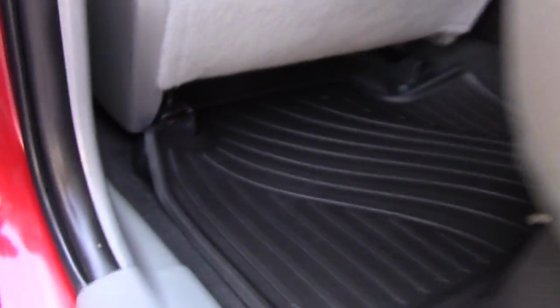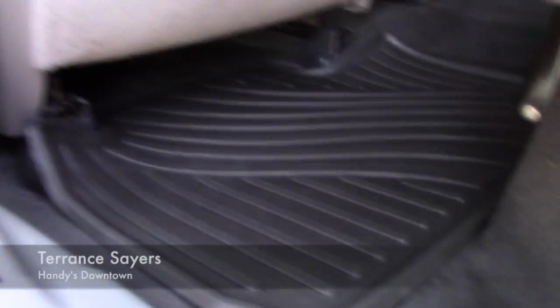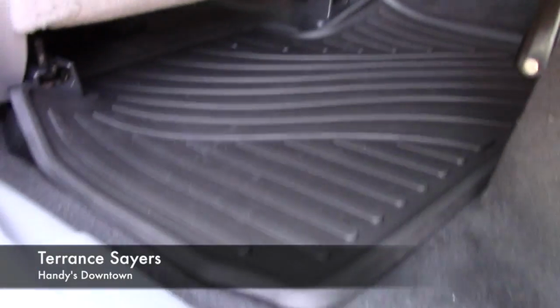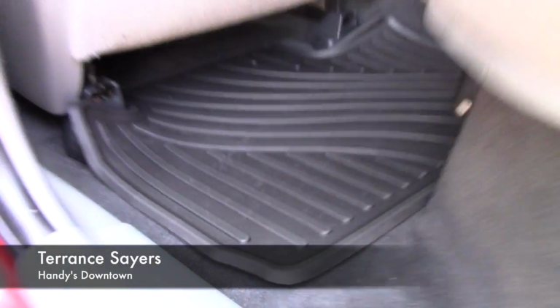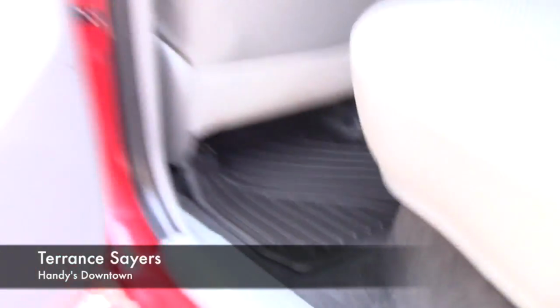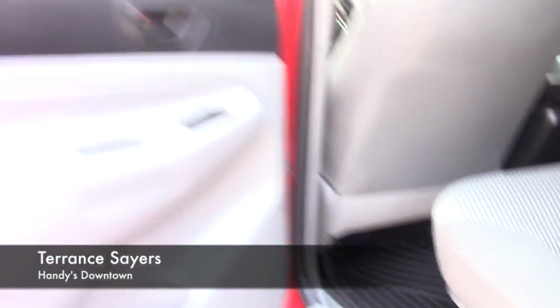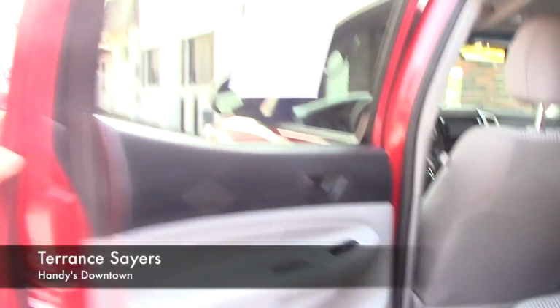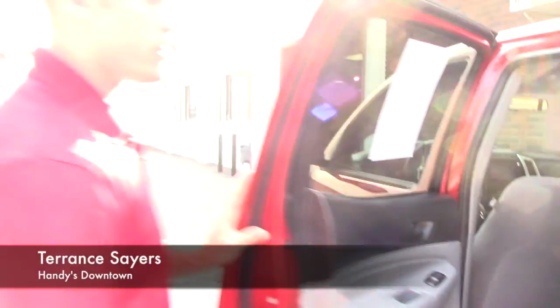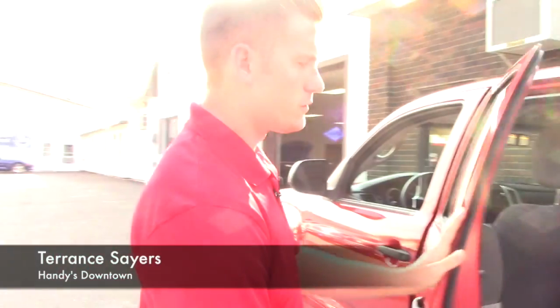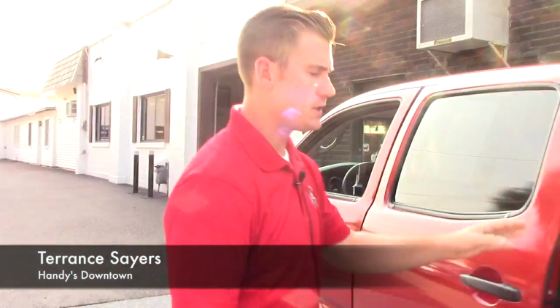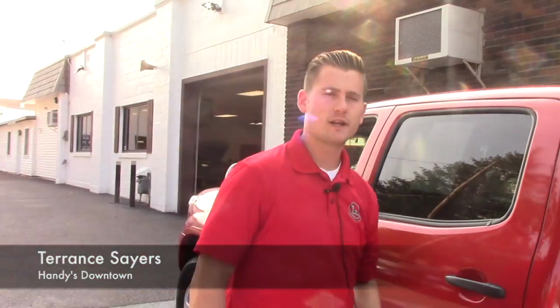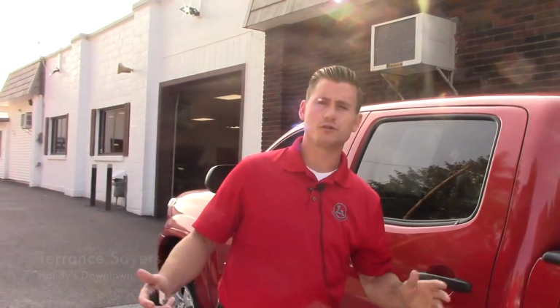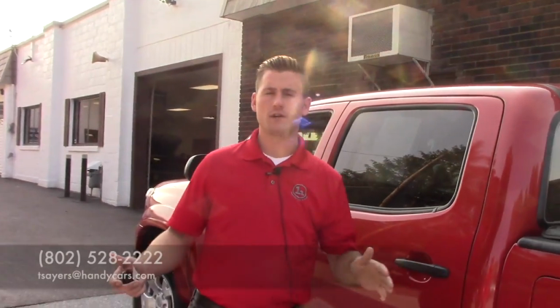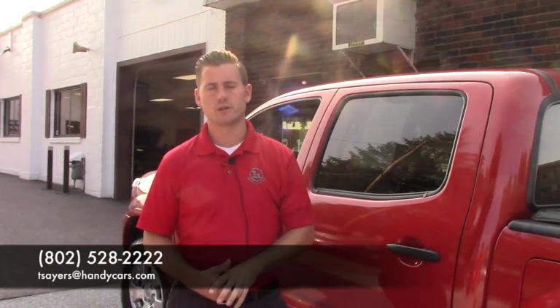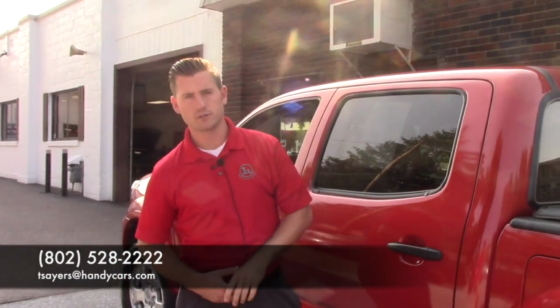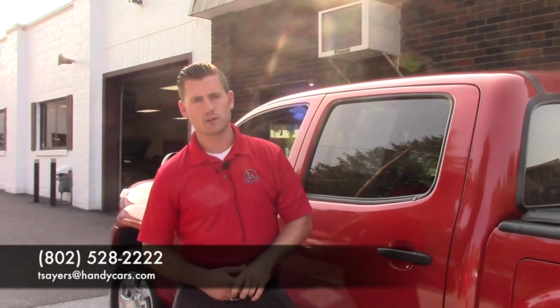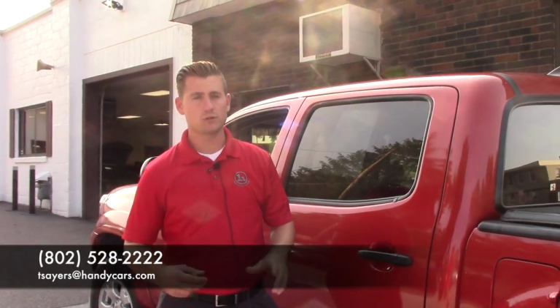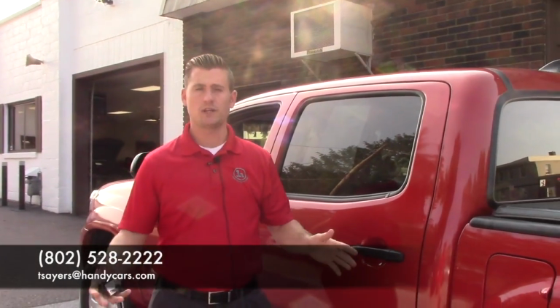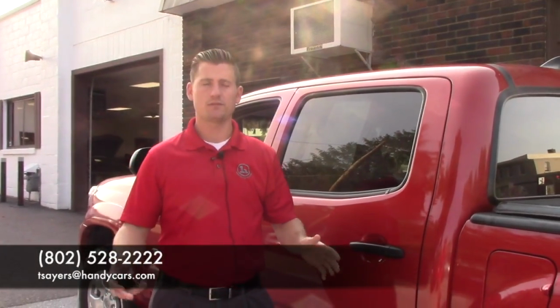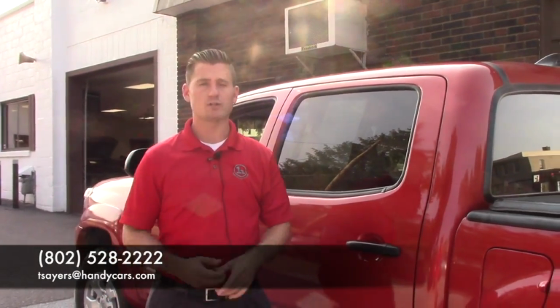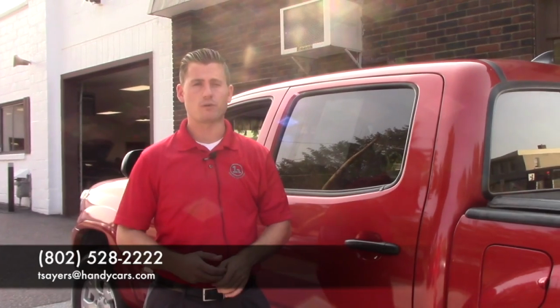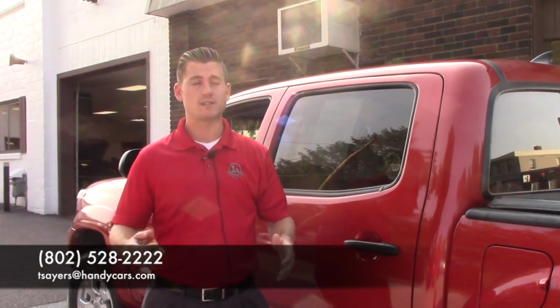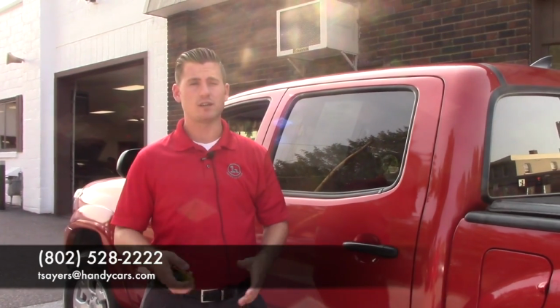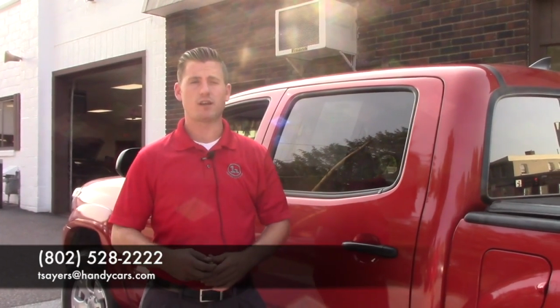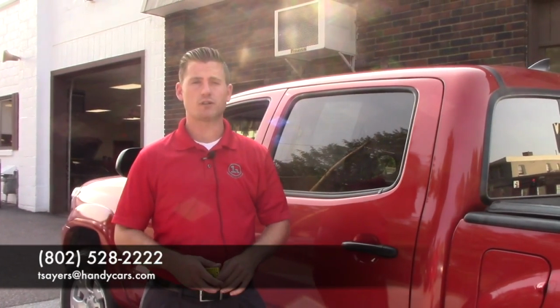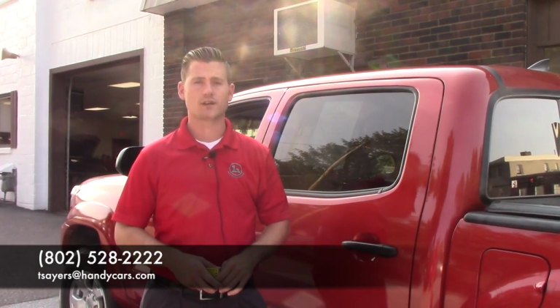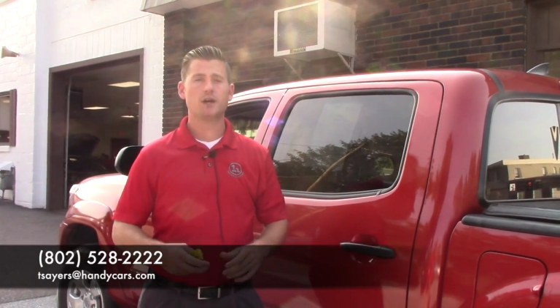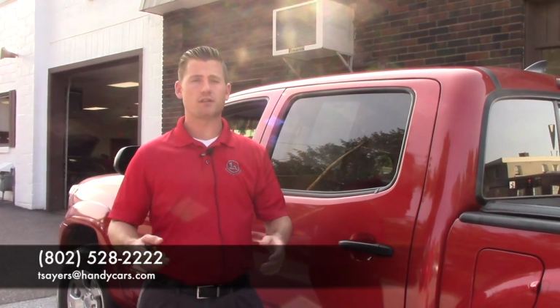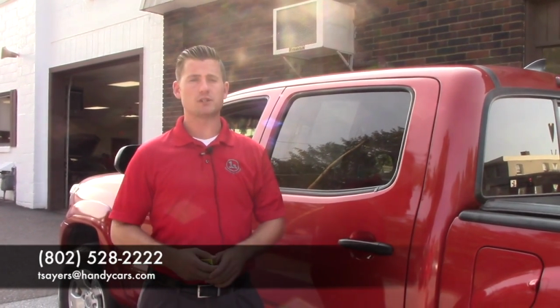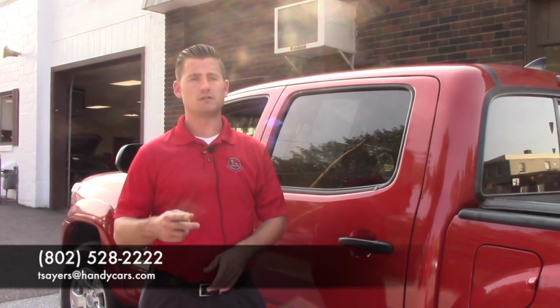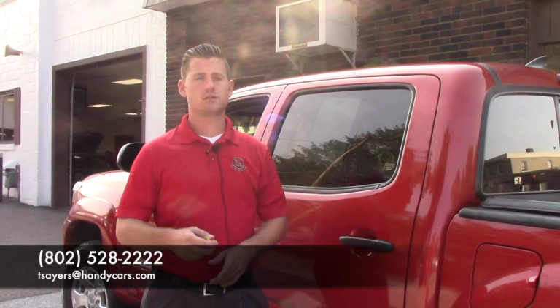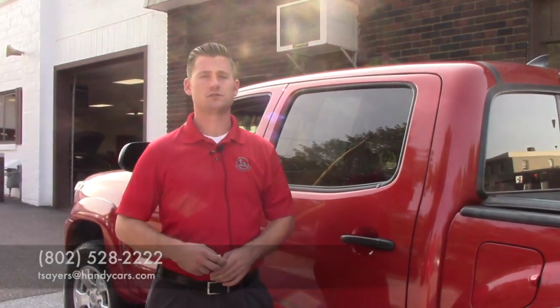If you have any further questions or would like to schedule a test drive, feel free to give me a call at 802-528-2222, or shoot me an email at tsayers@handycars.com. Thank you very much and talk to you soon.